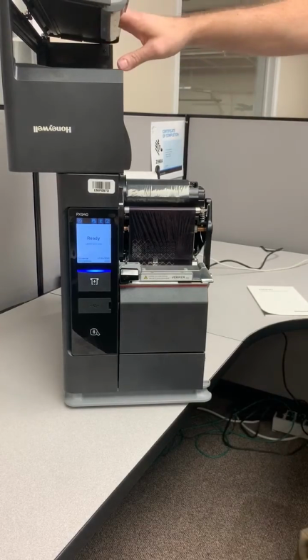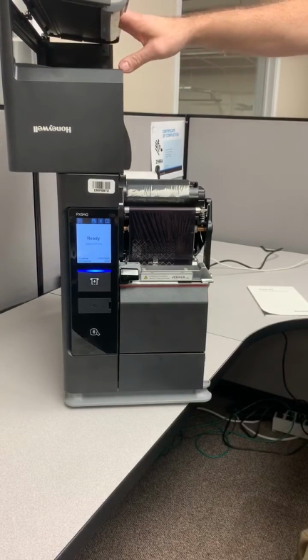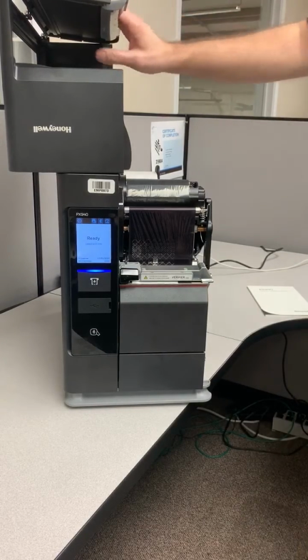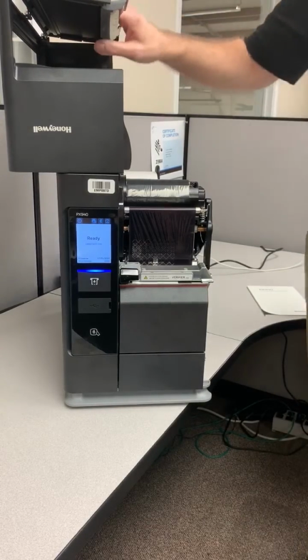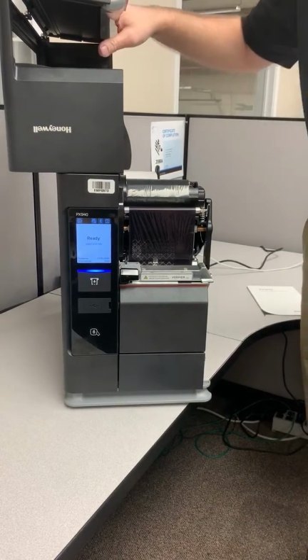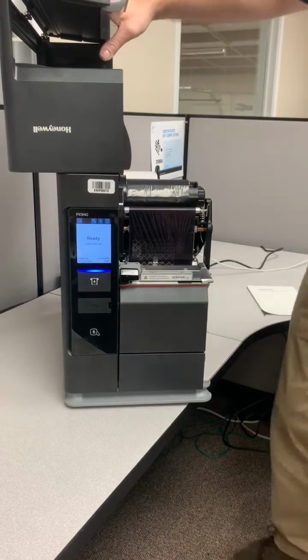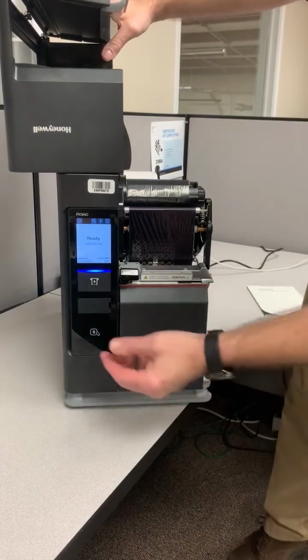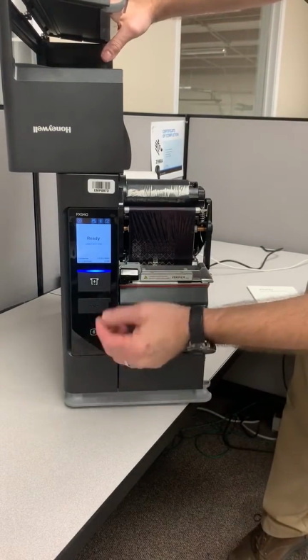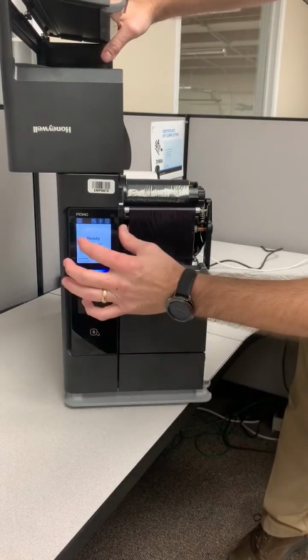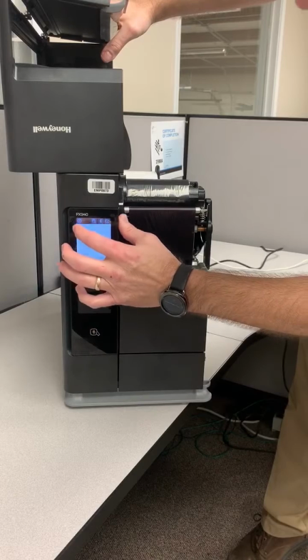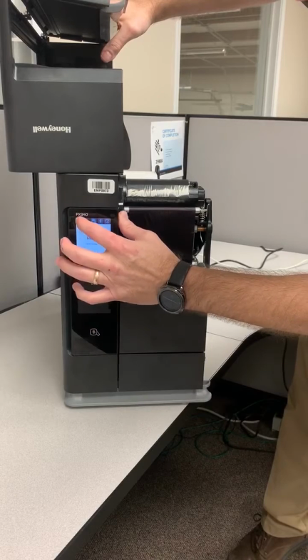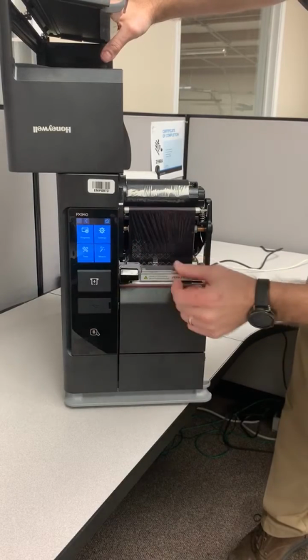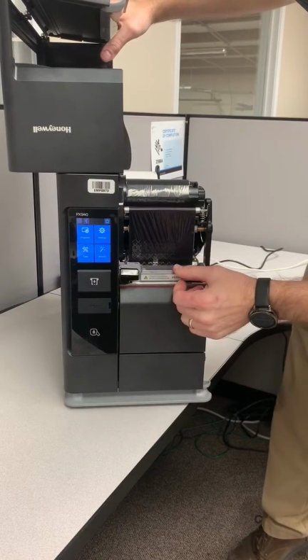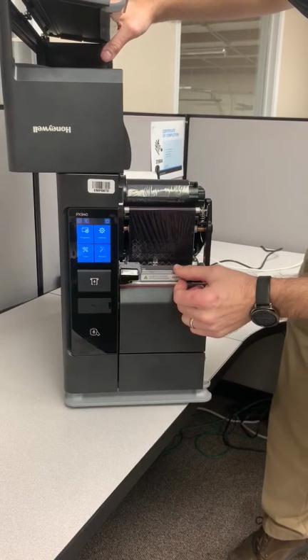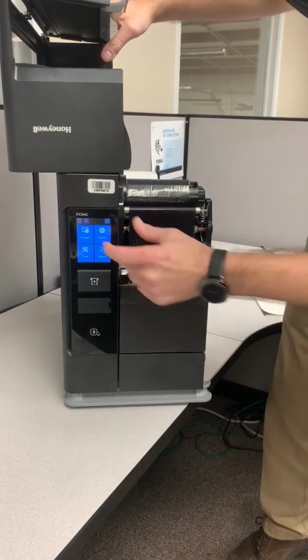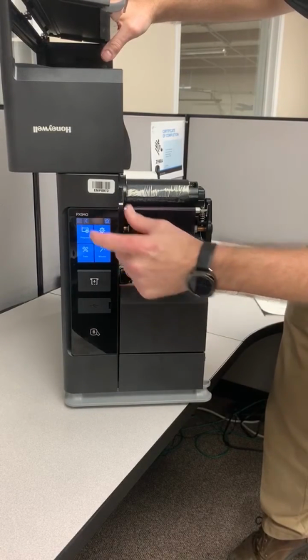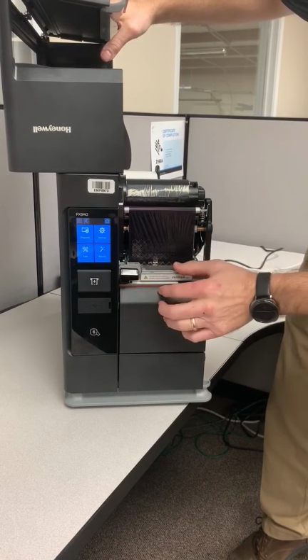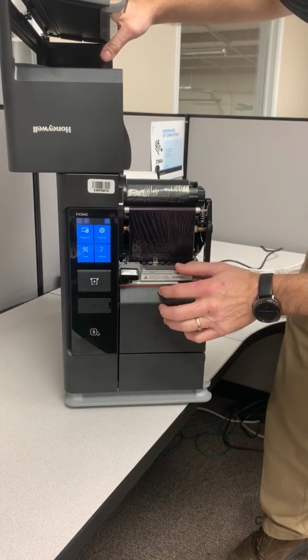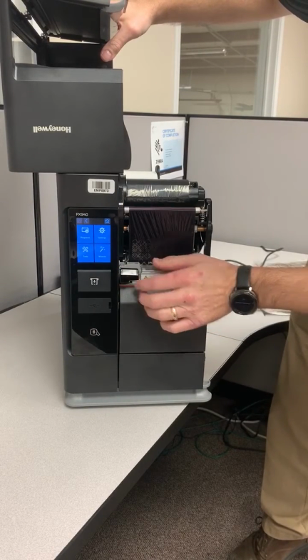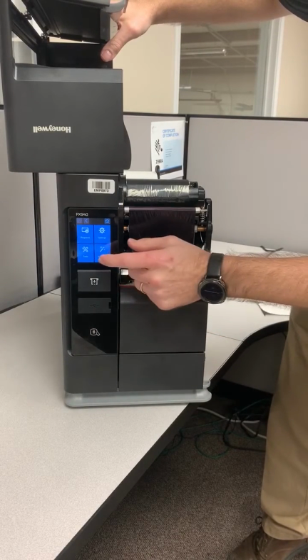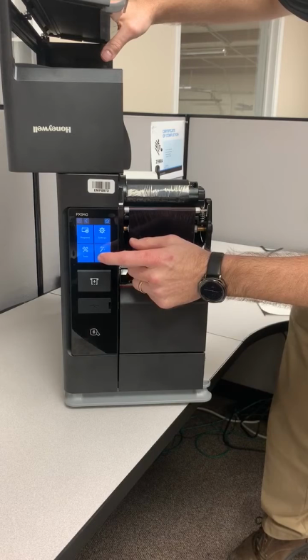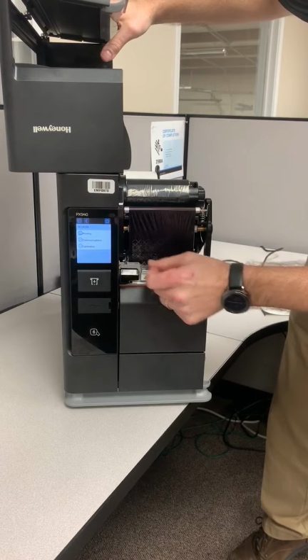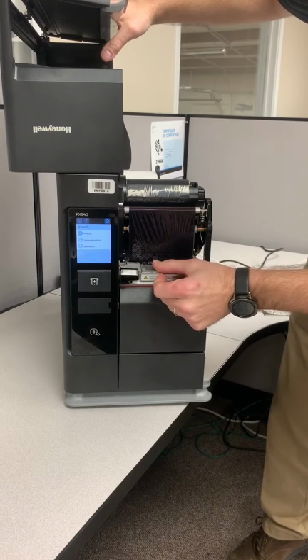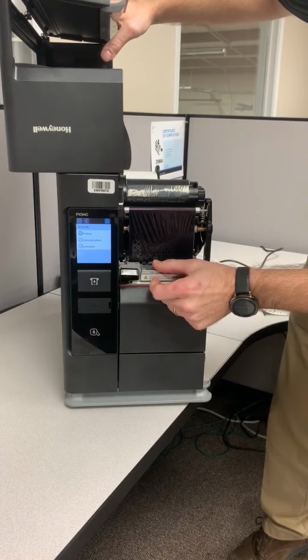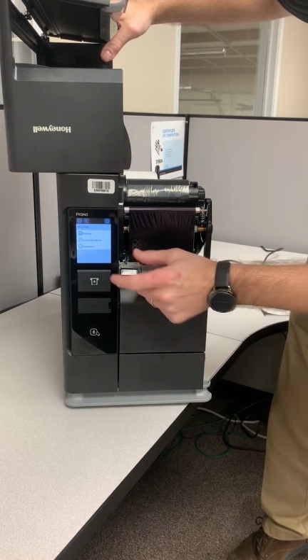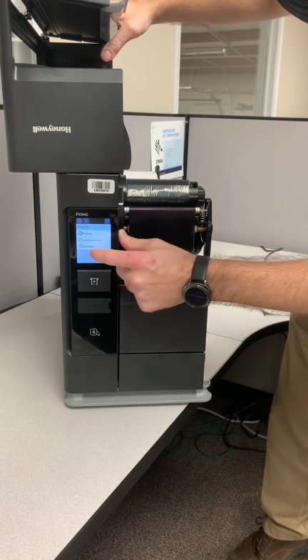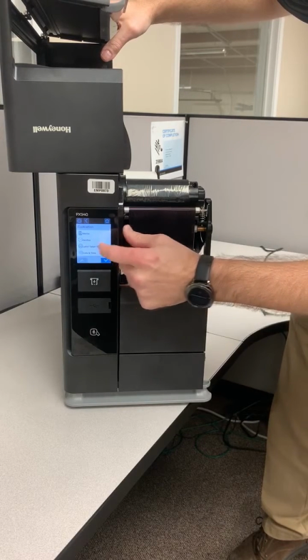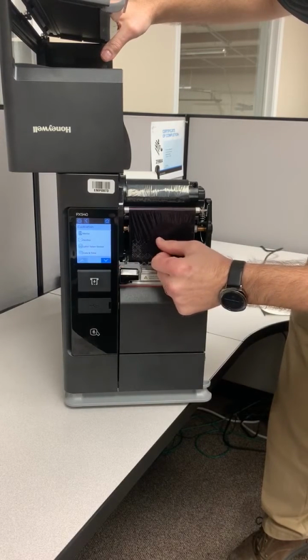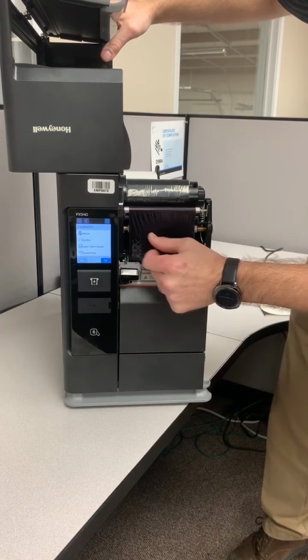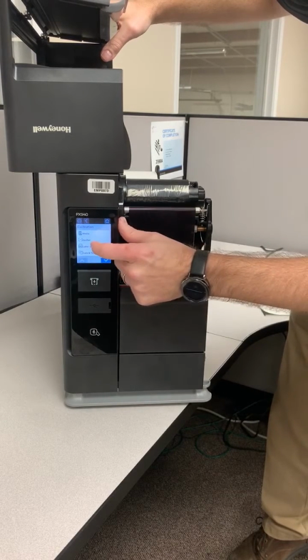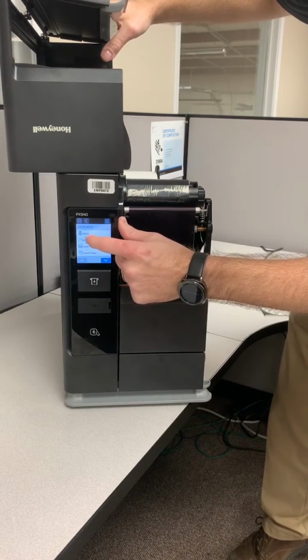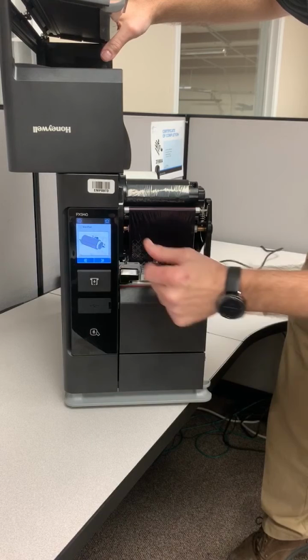Start by opening up the door, then on the display screen go to the home menu by pressing the upper left. From there press Wizards, then Calibration, then Verifier.